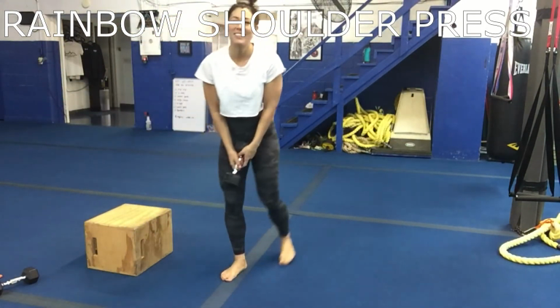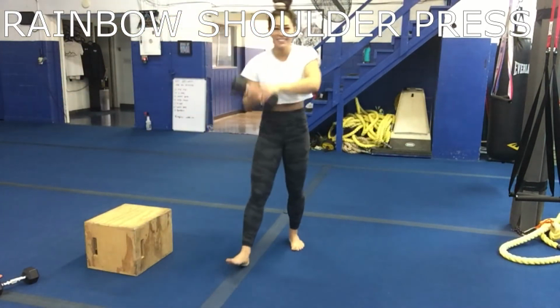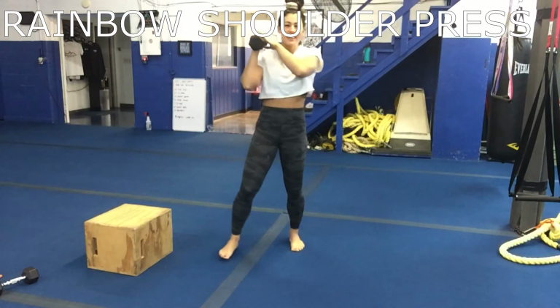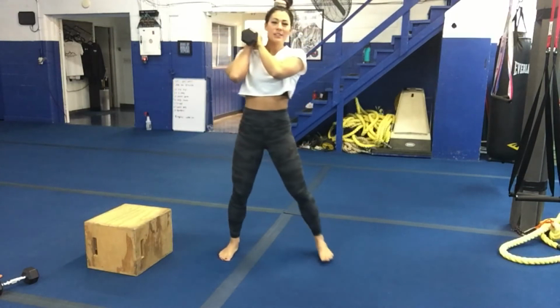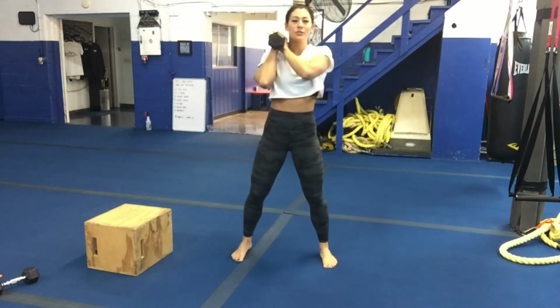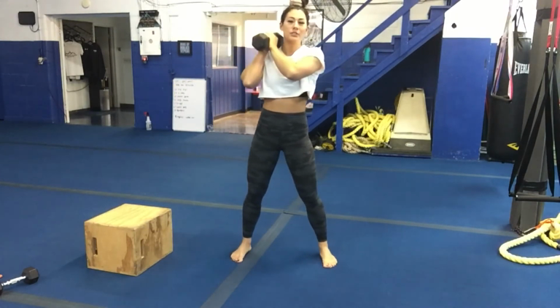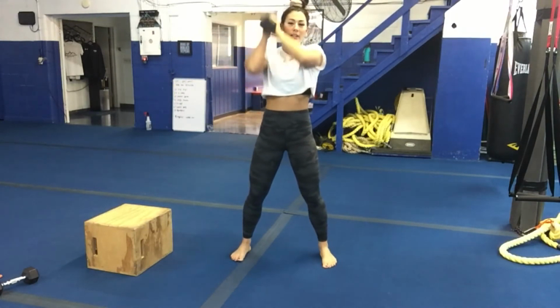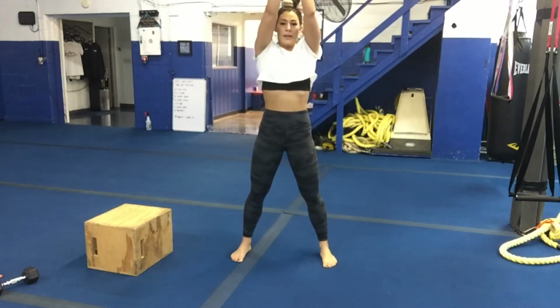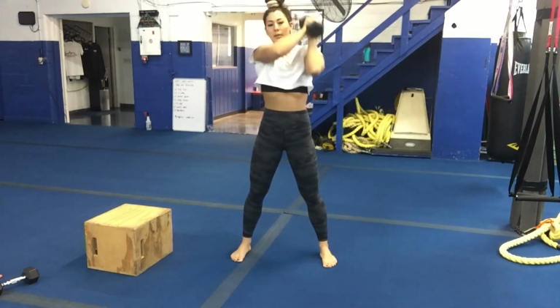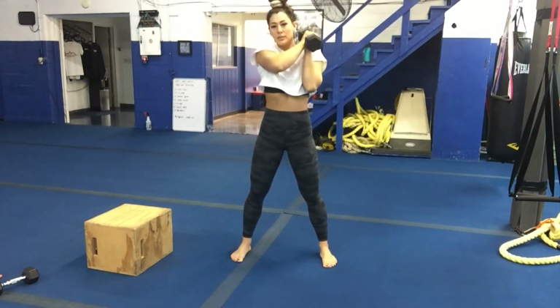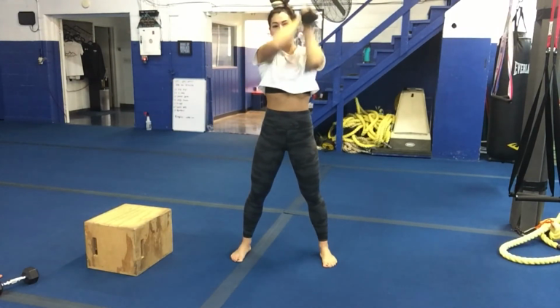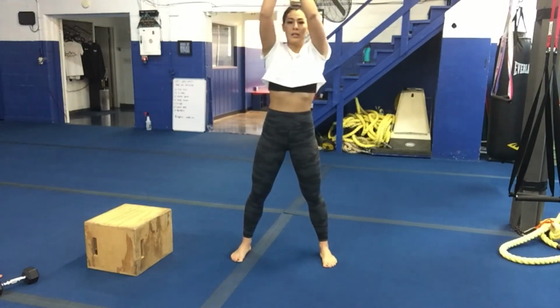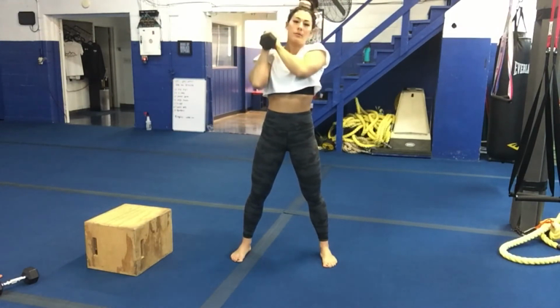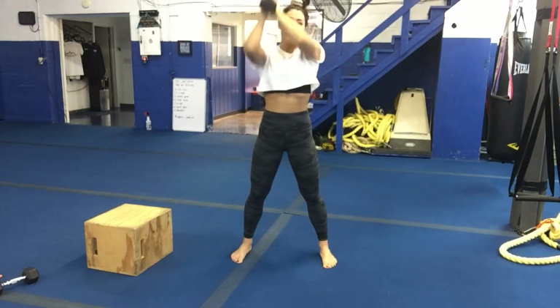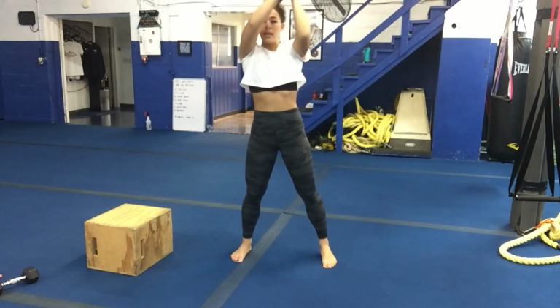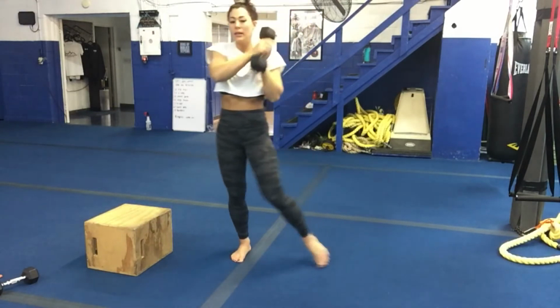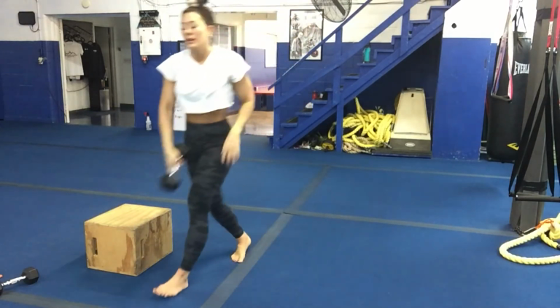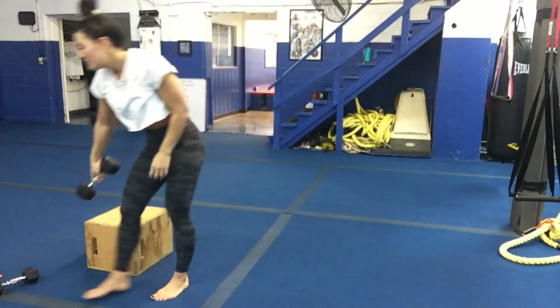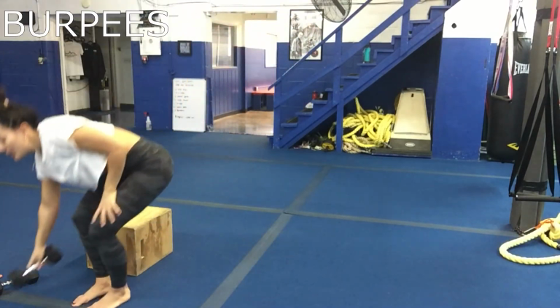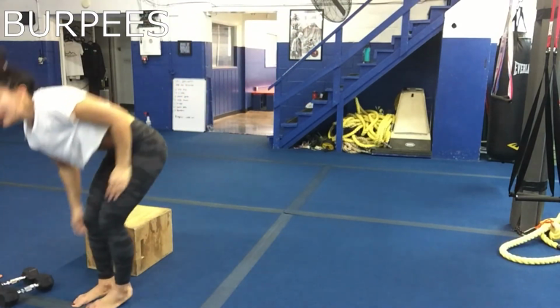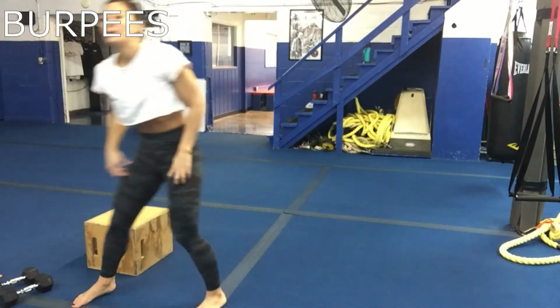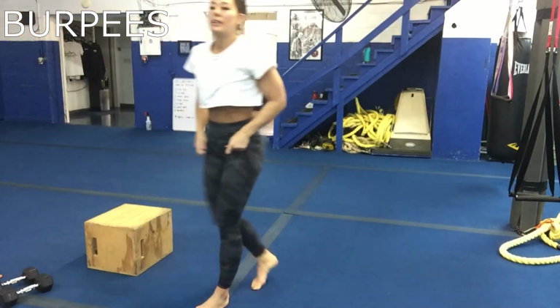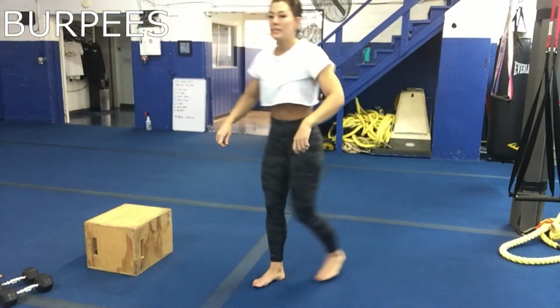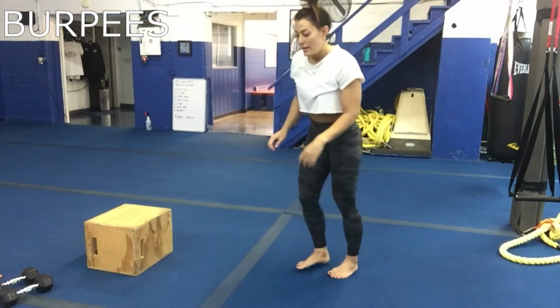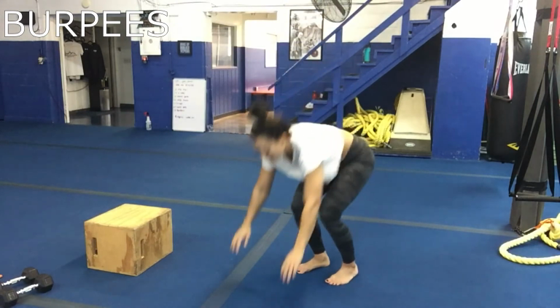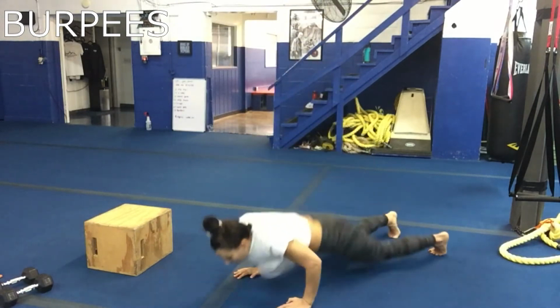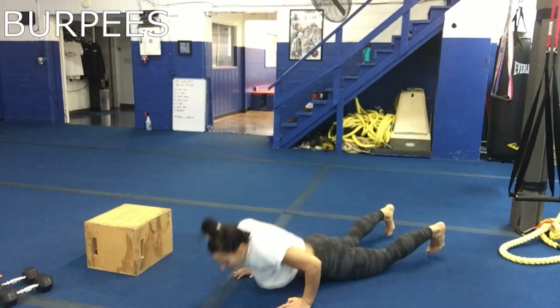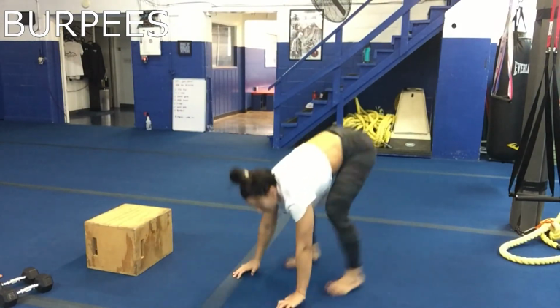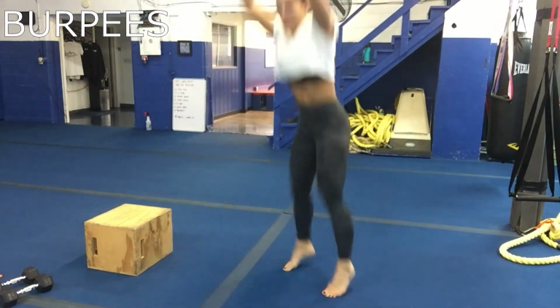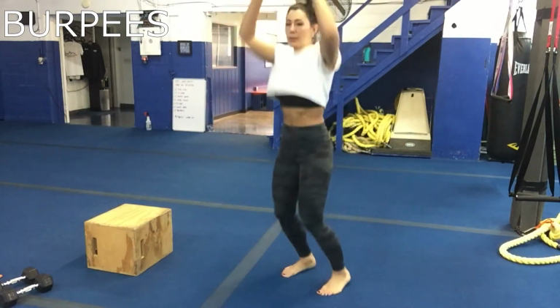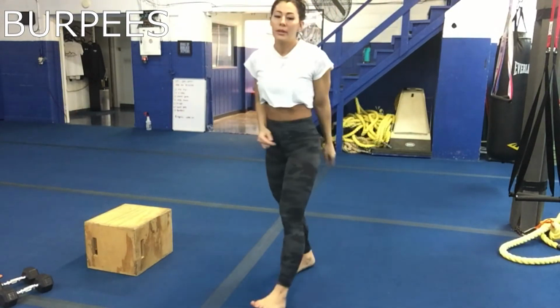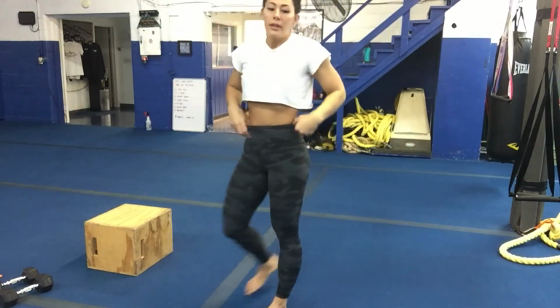Sixth move is a burpee — all the way down, push it up, and jump.